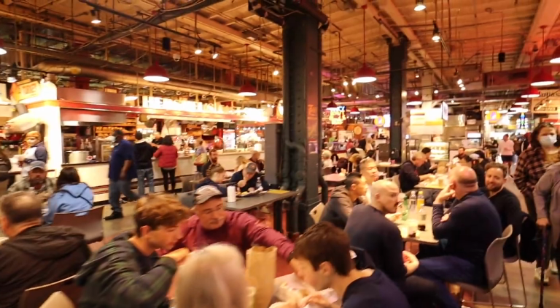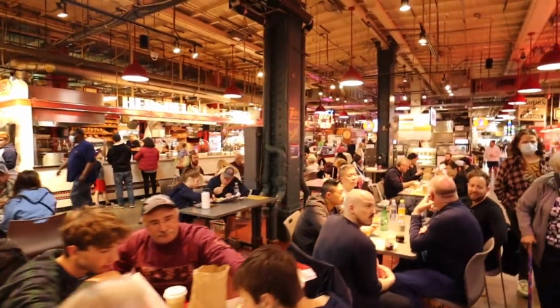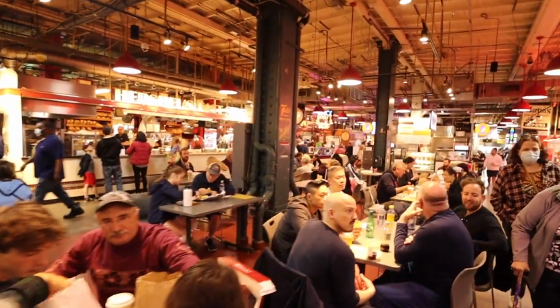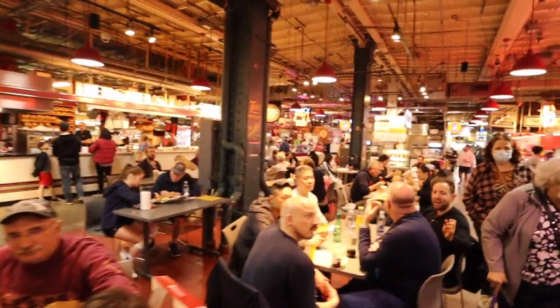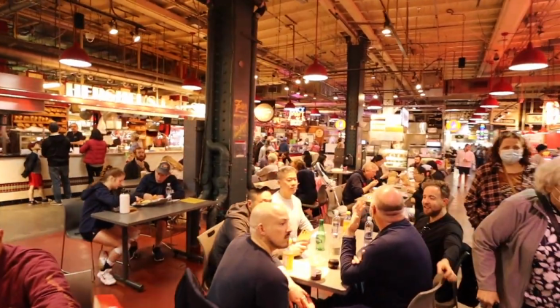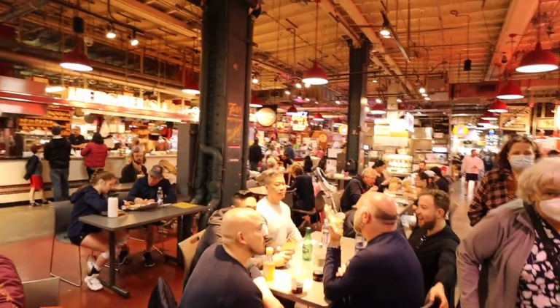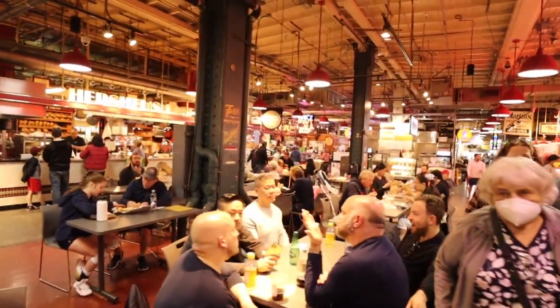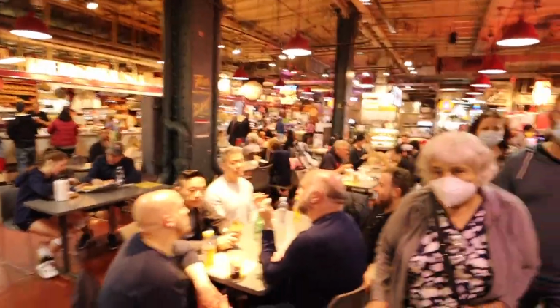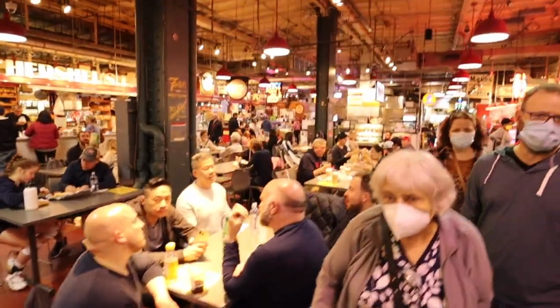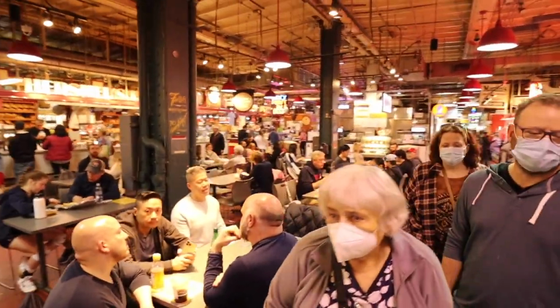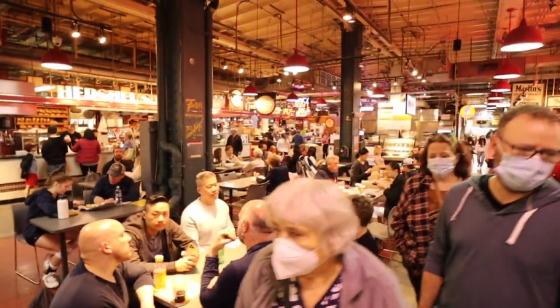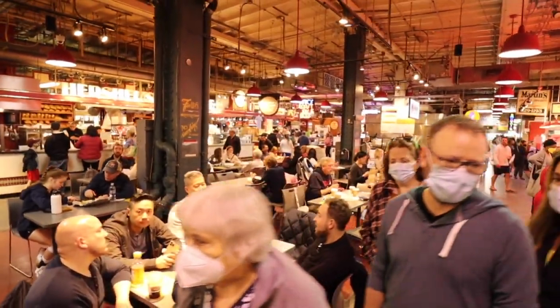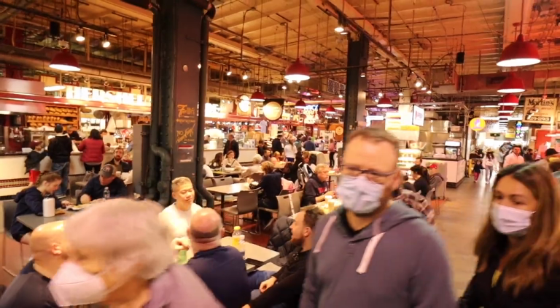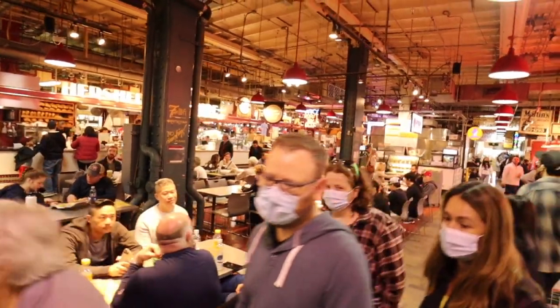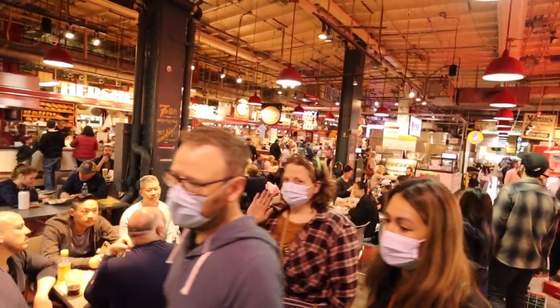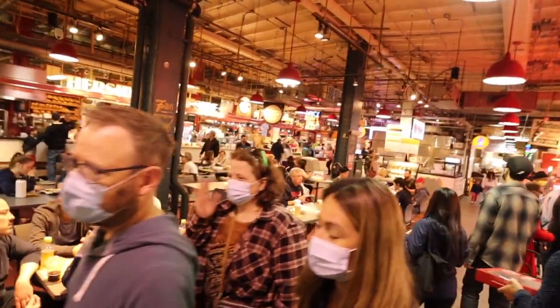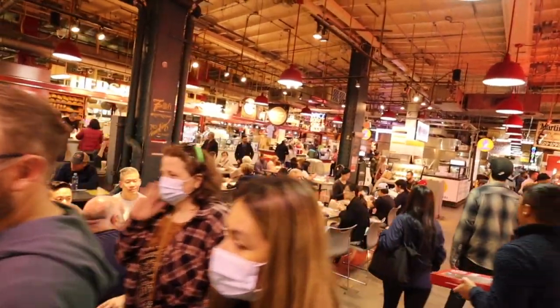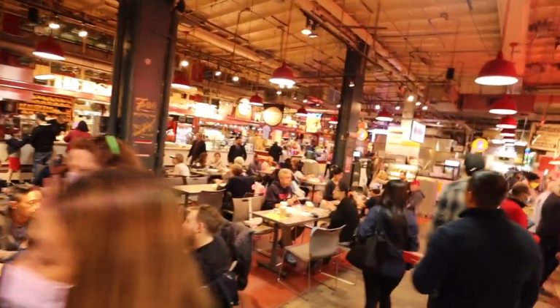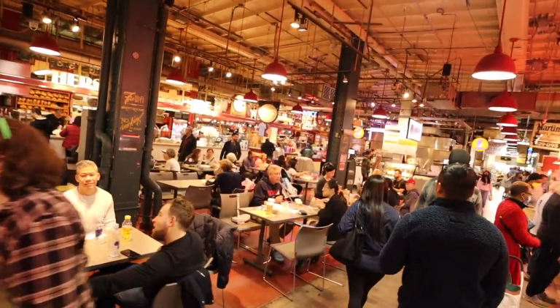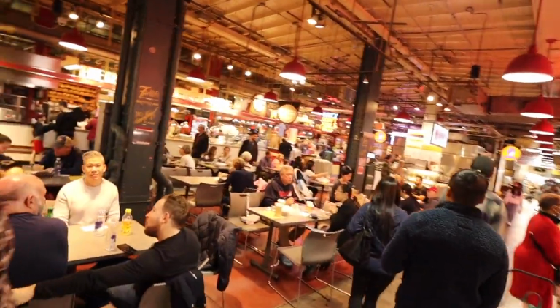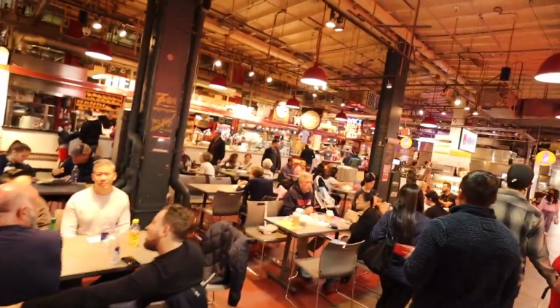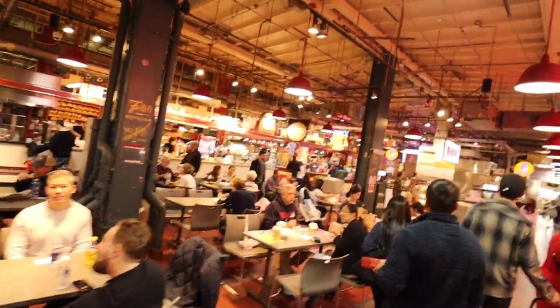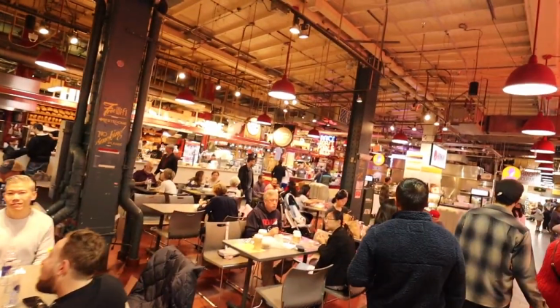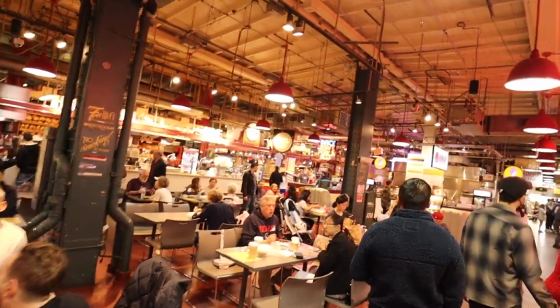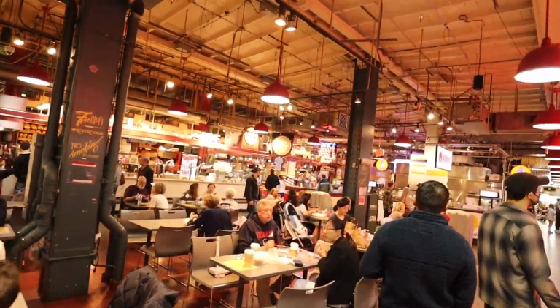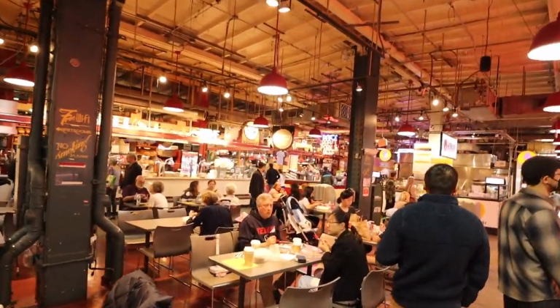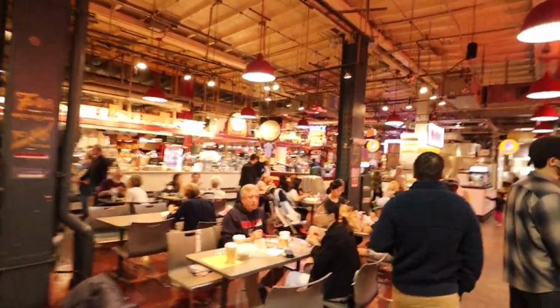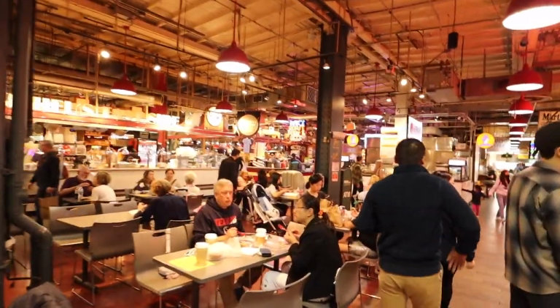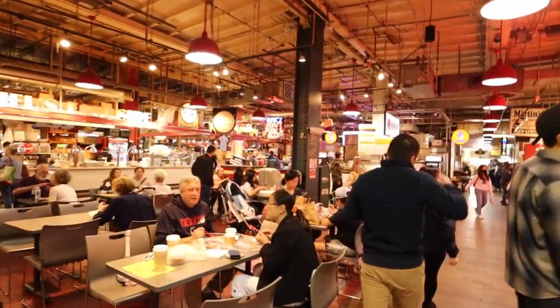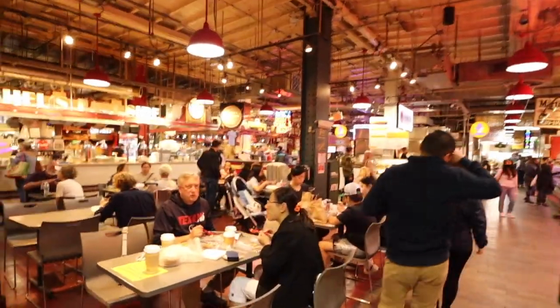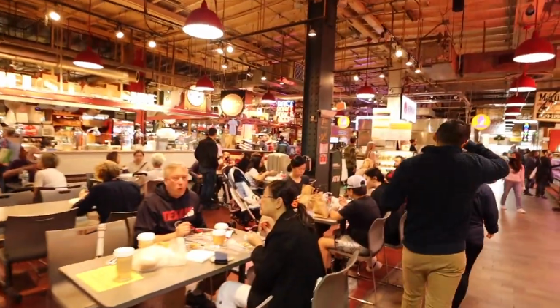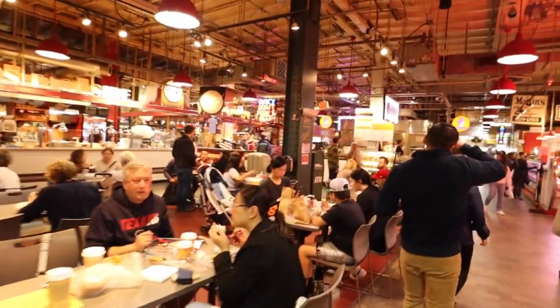Seating here is pretty crowded already. It's only 10:30 and it's pretty much filled up. If you want to get a seat, be sure to come early. There are a lot of standing areas around though.